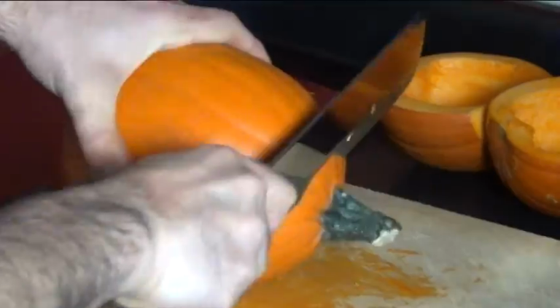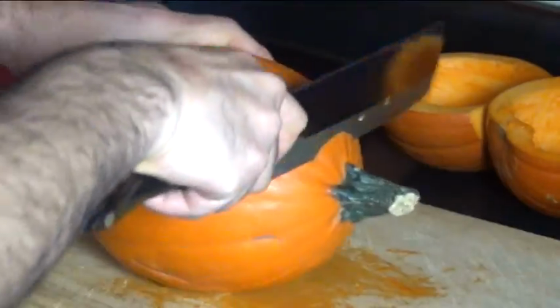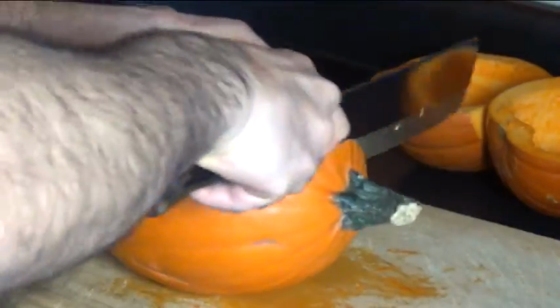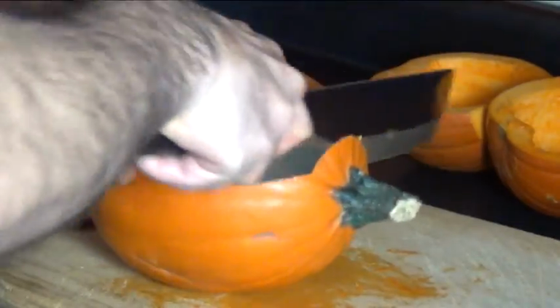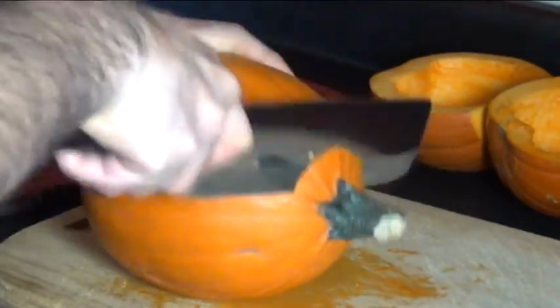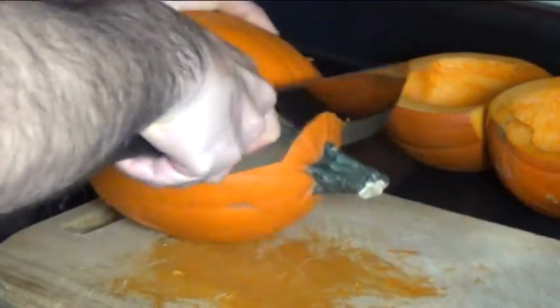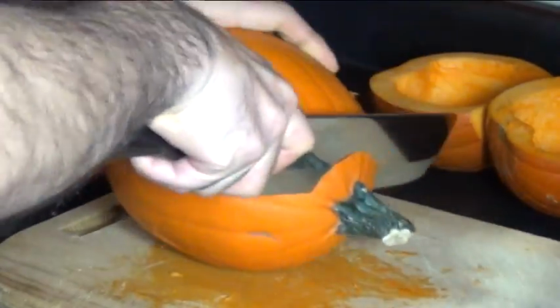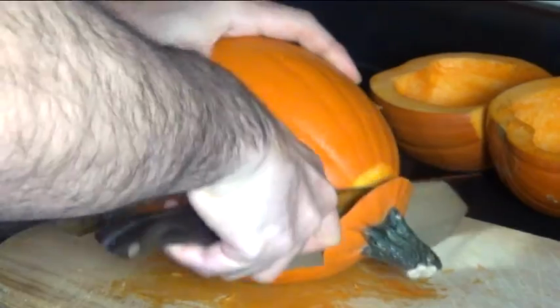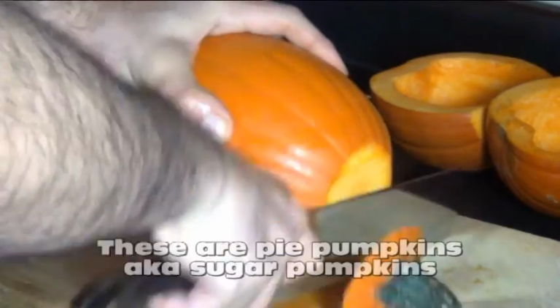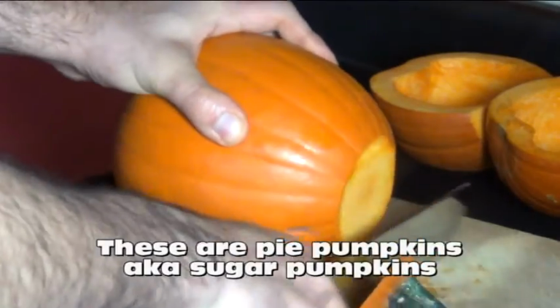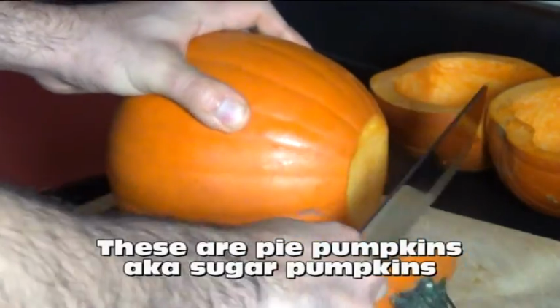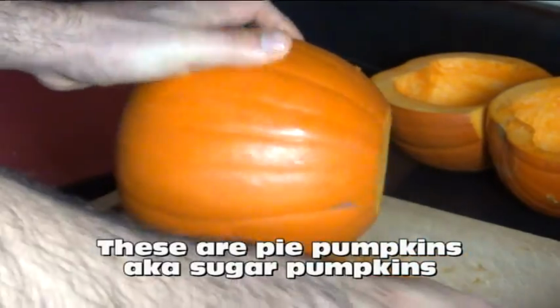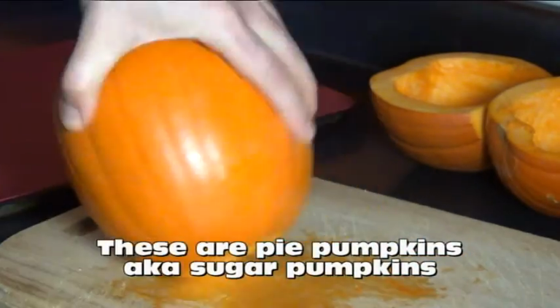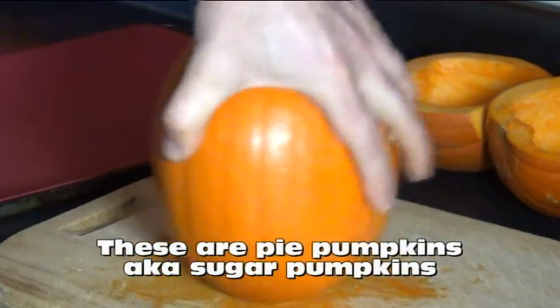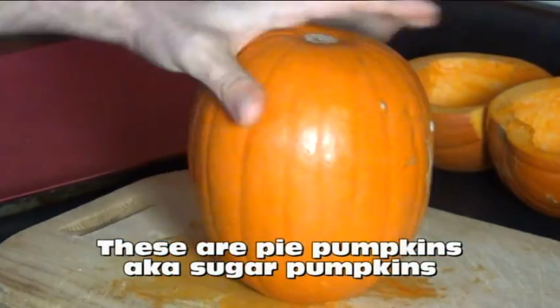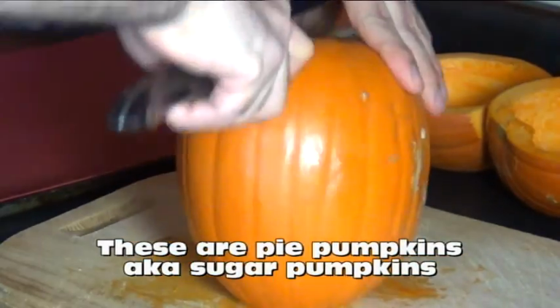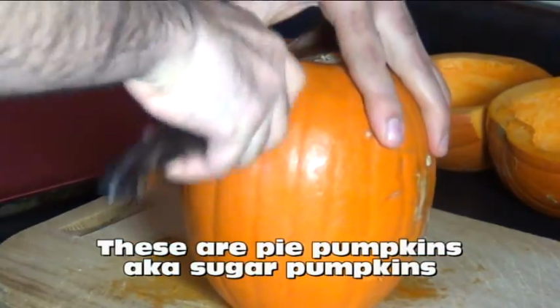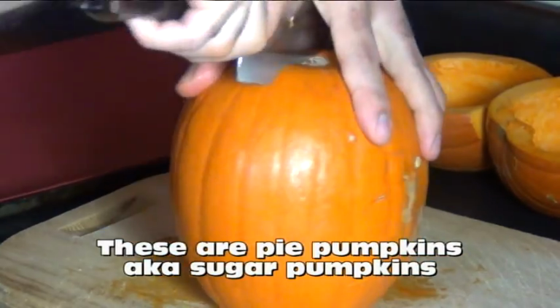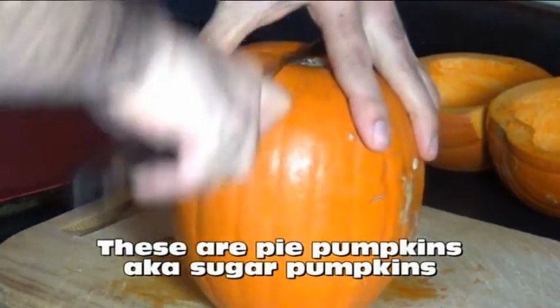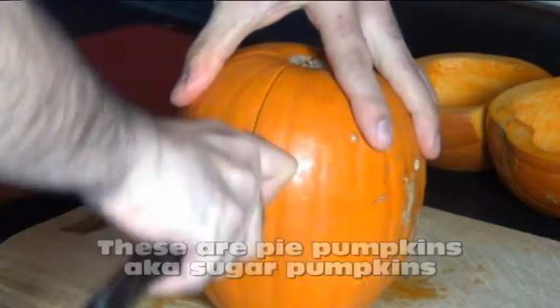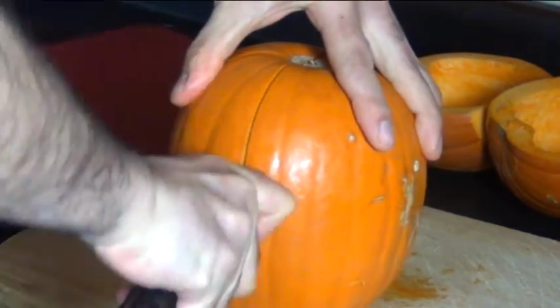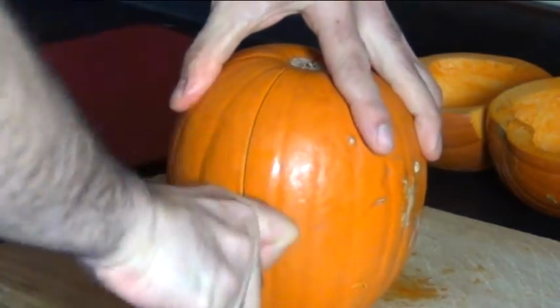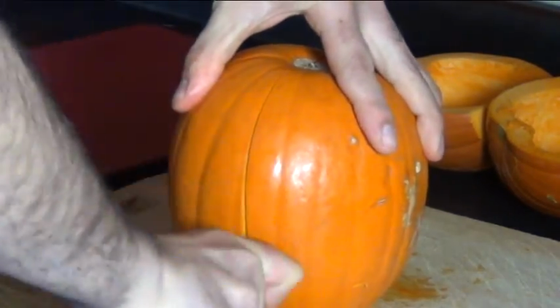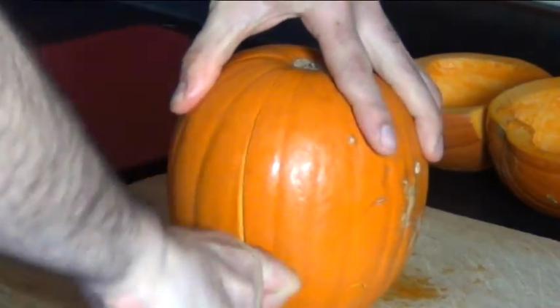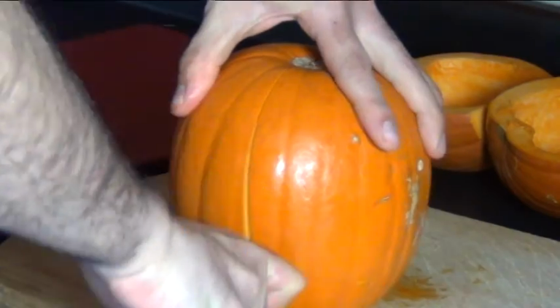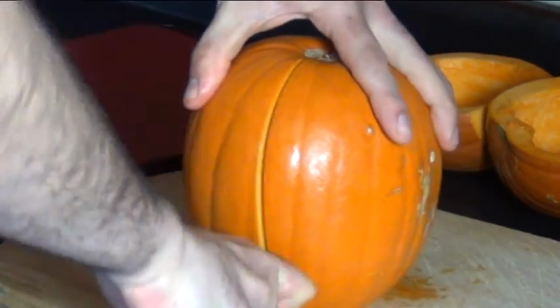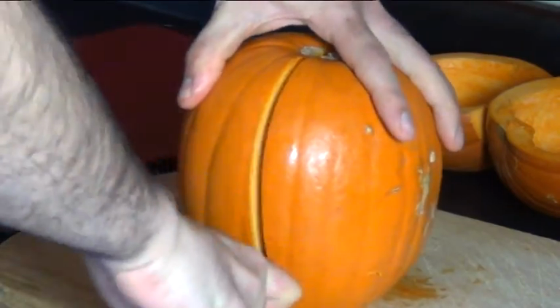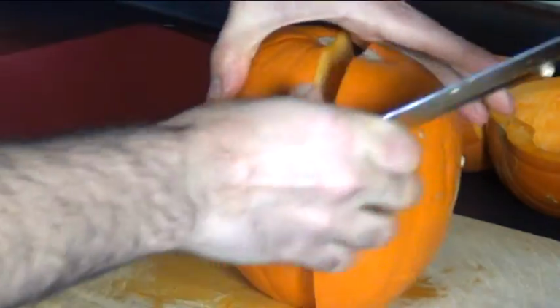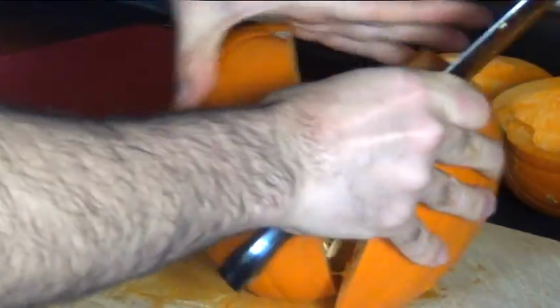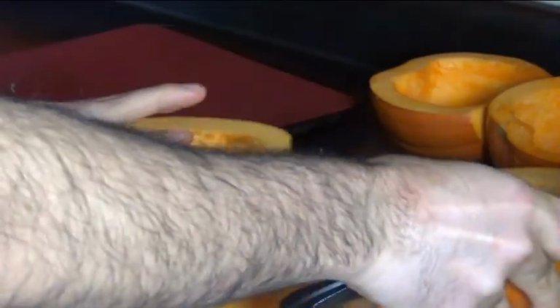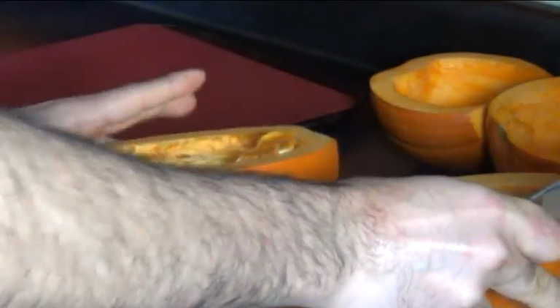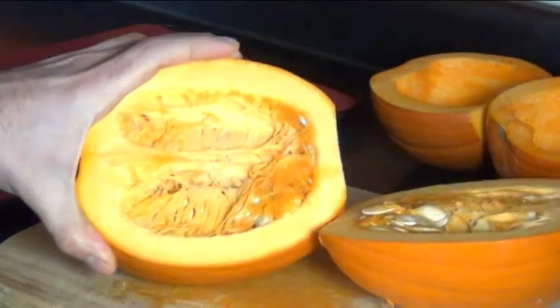First cut off the top and then turn it upside down and cut it in half. Like that.